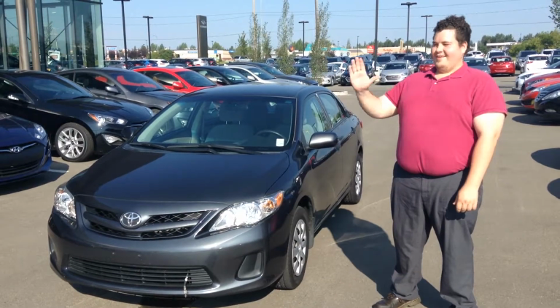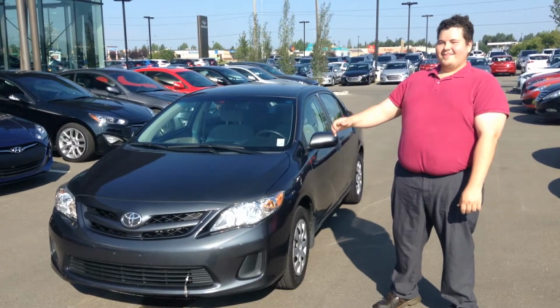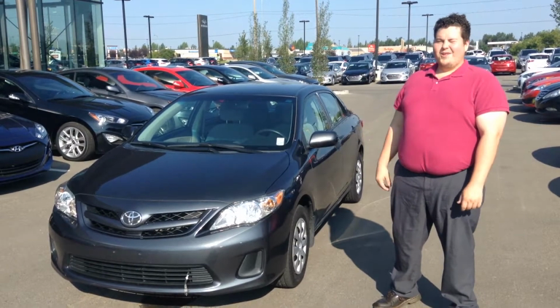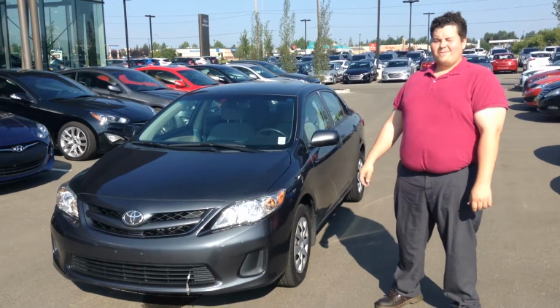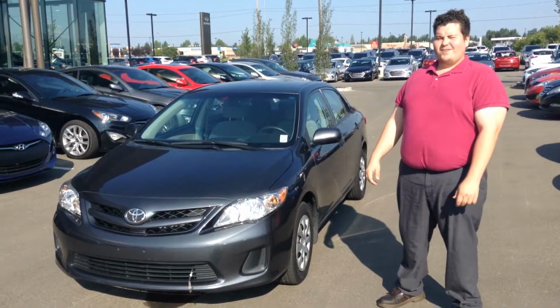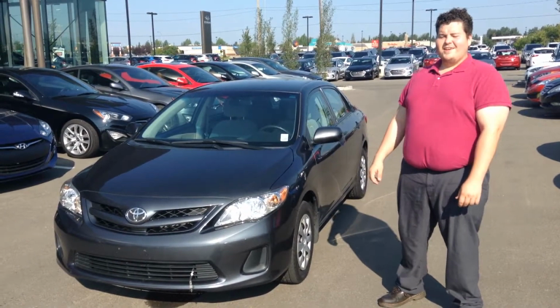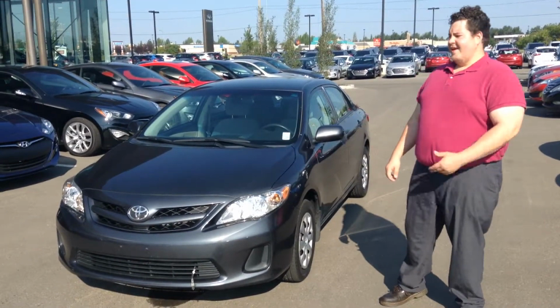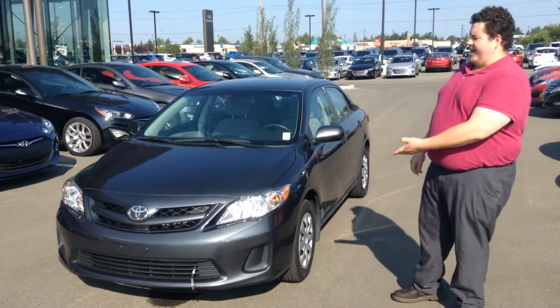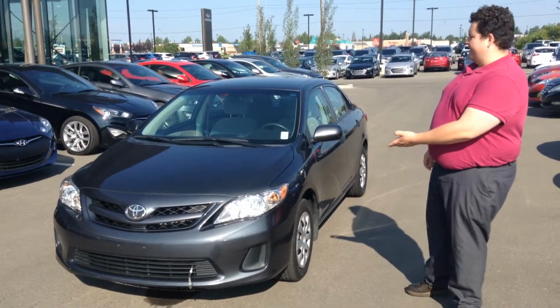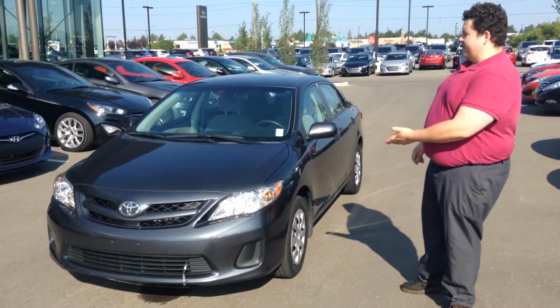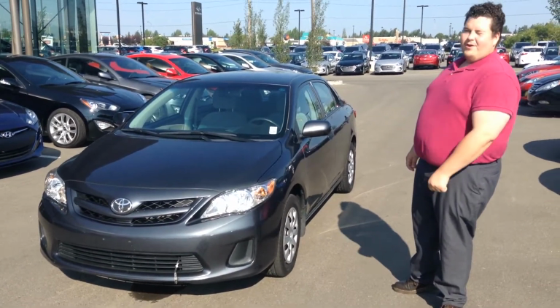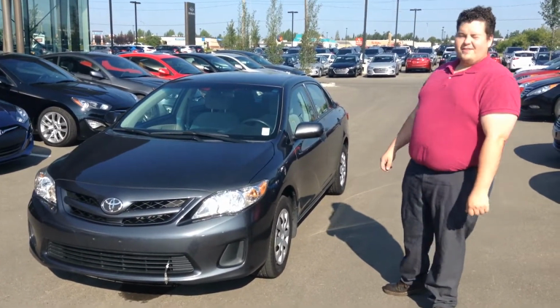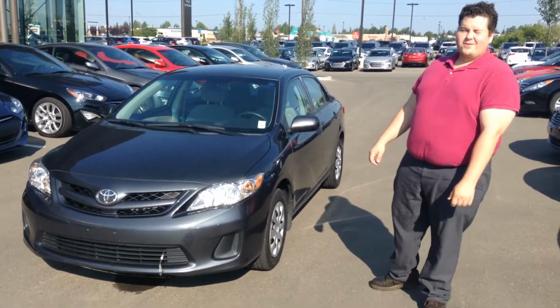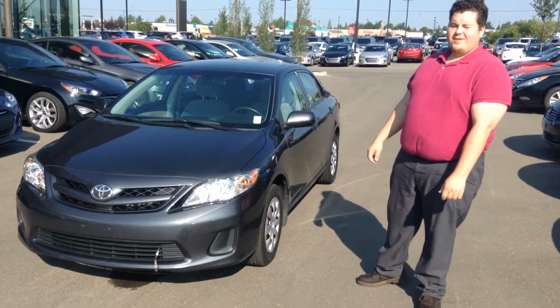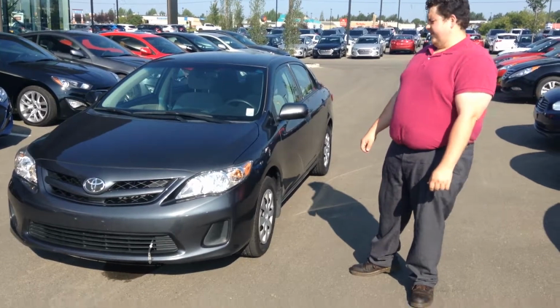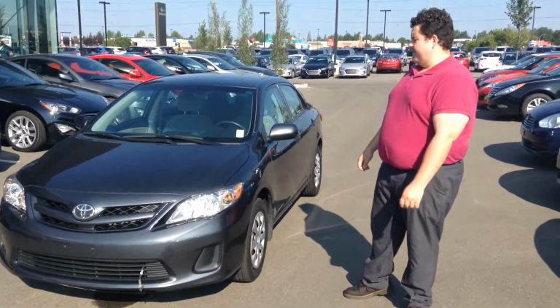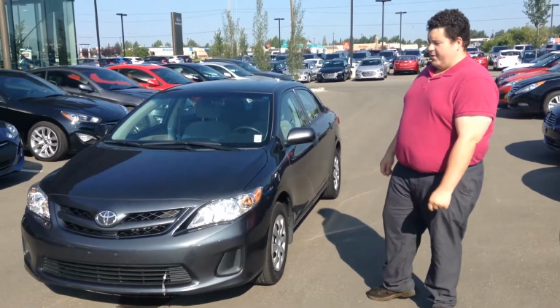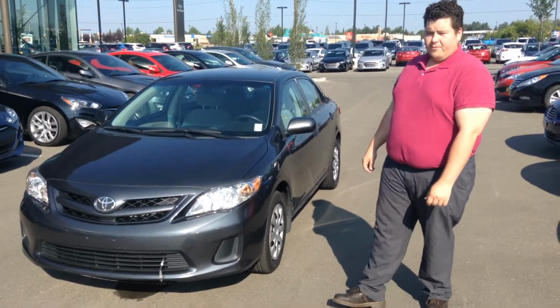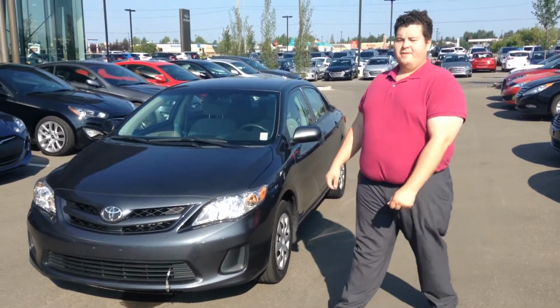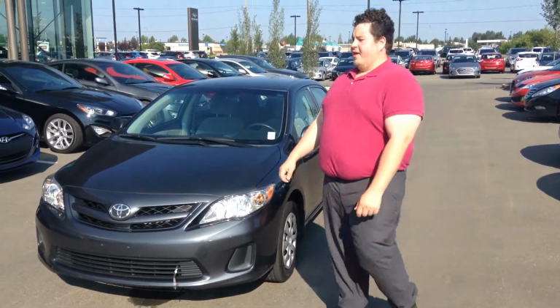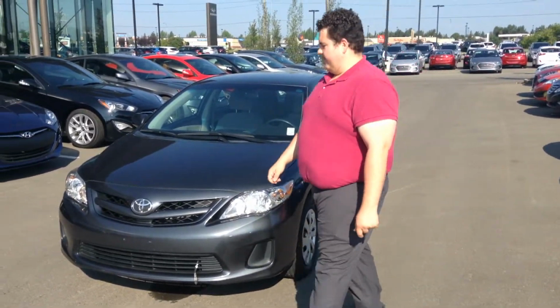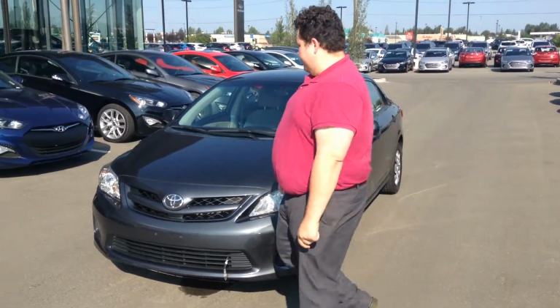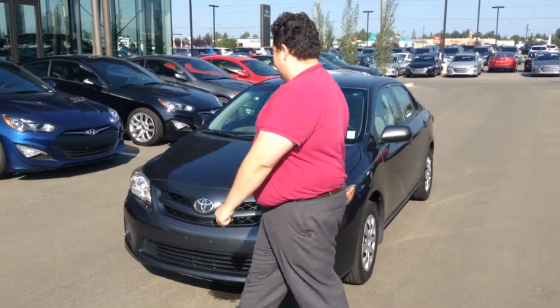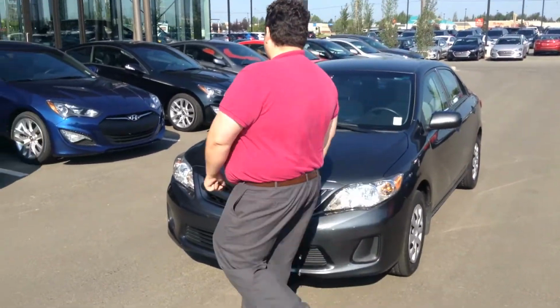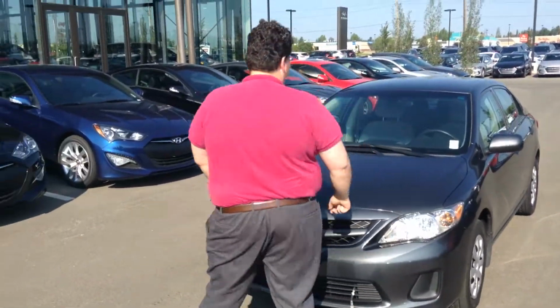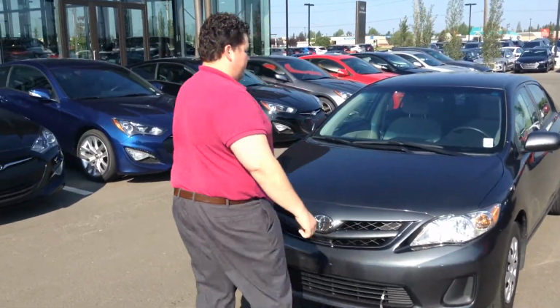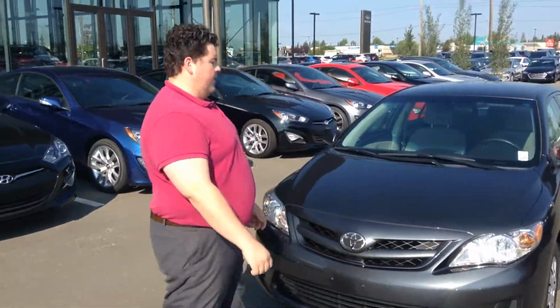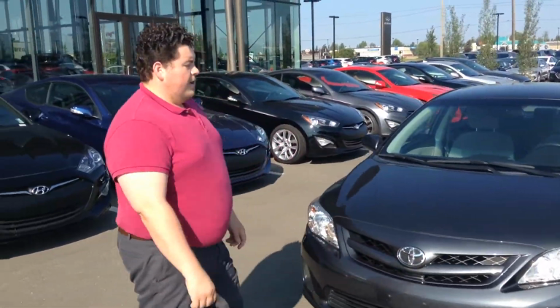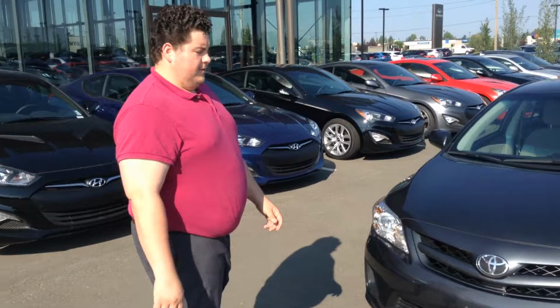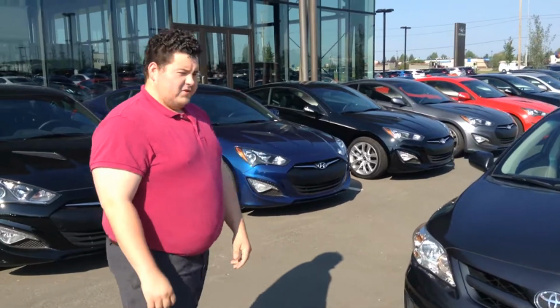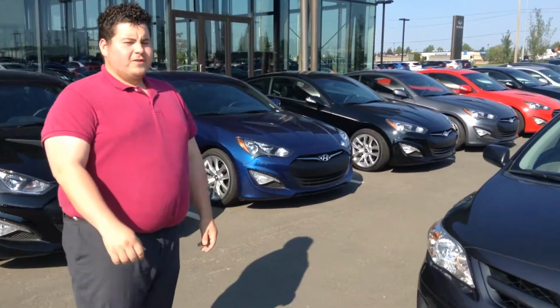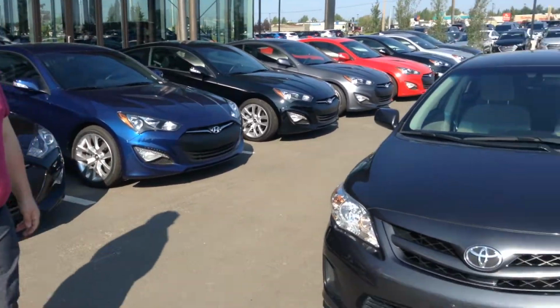Hi, this is Jonathan with River City Hyundai. Today we're going to take a quick look at this awesome 2011 Toyota Corolla. We're just going to do a quick video walking around to show you the vehicle.